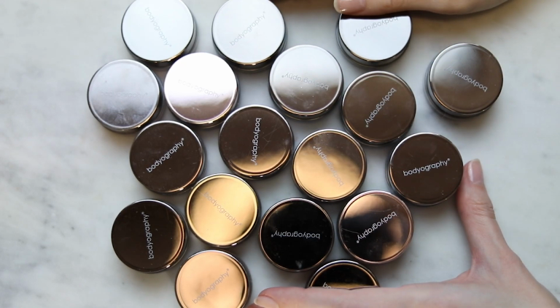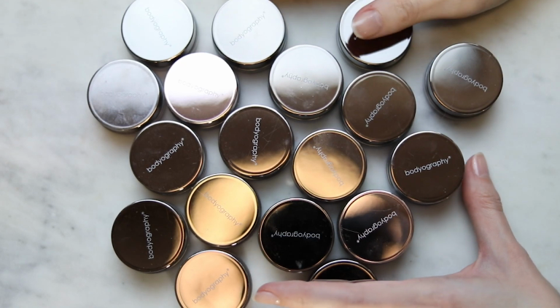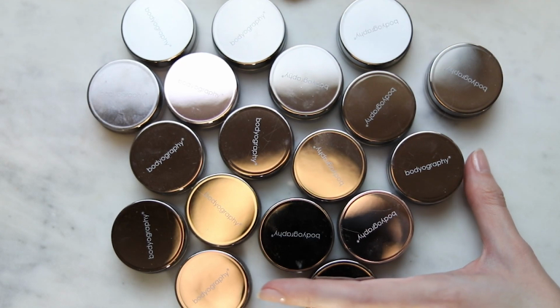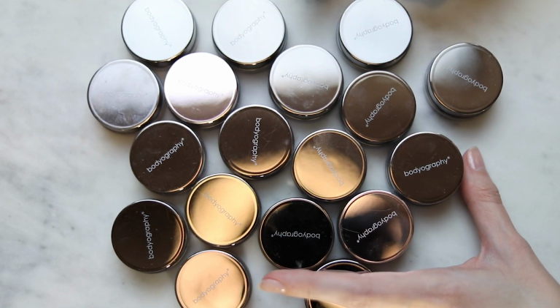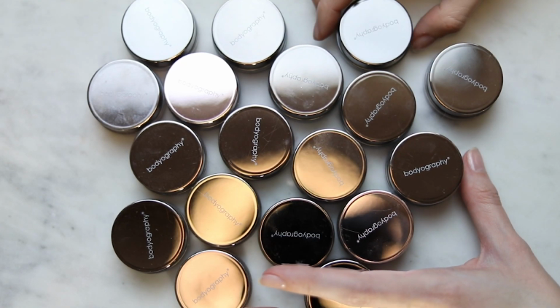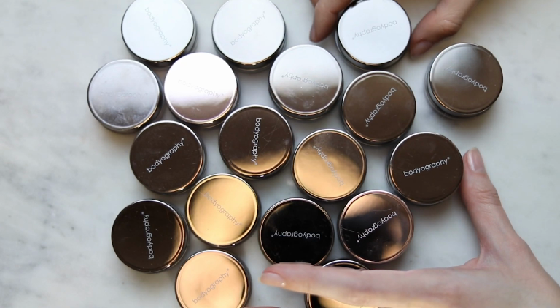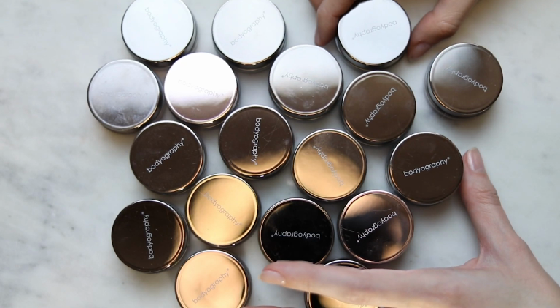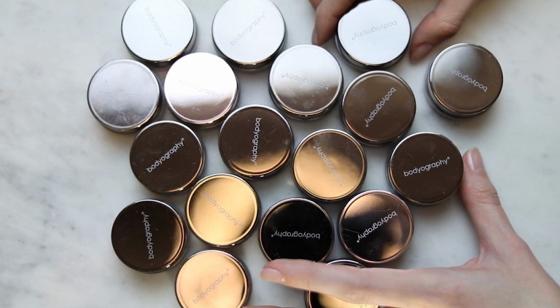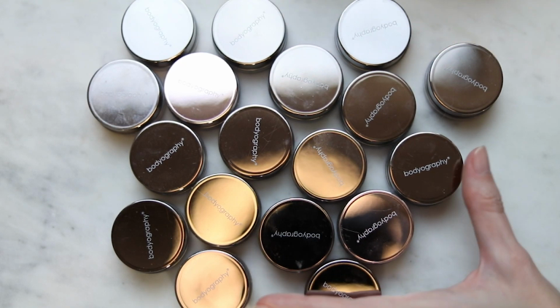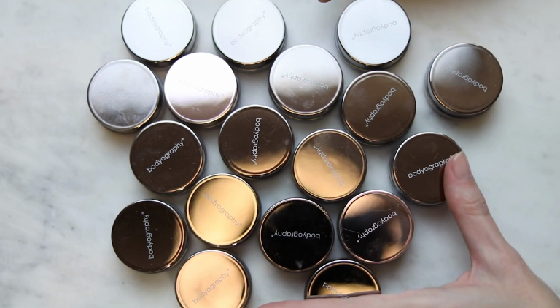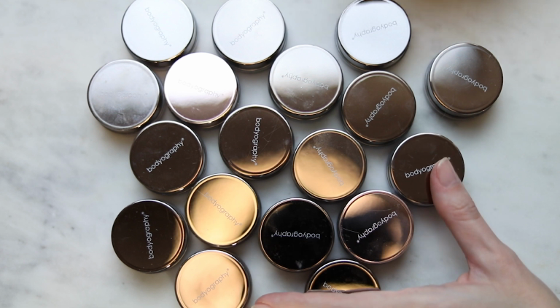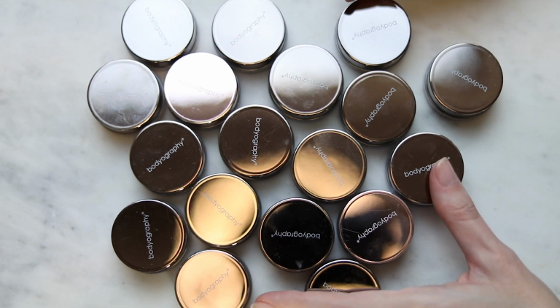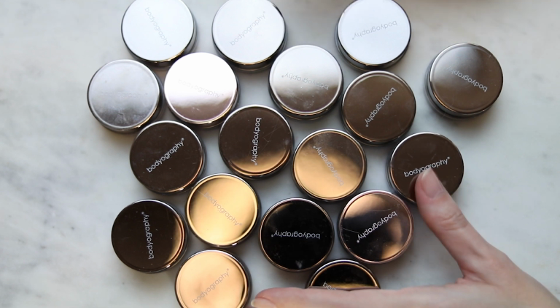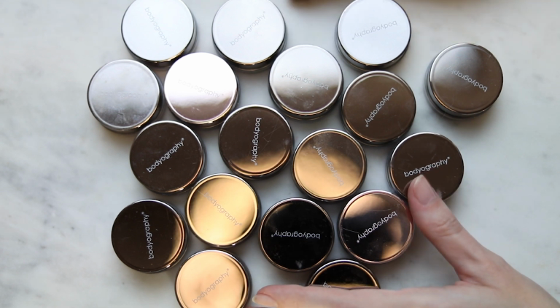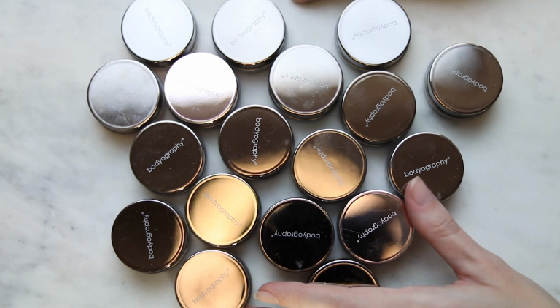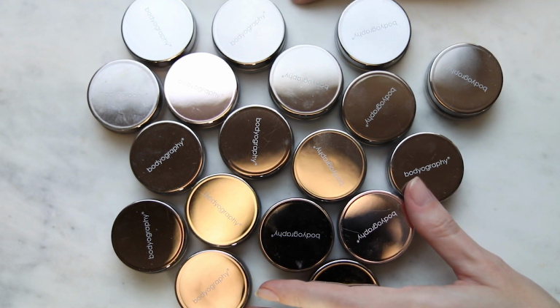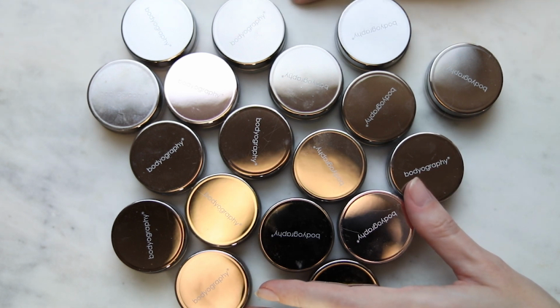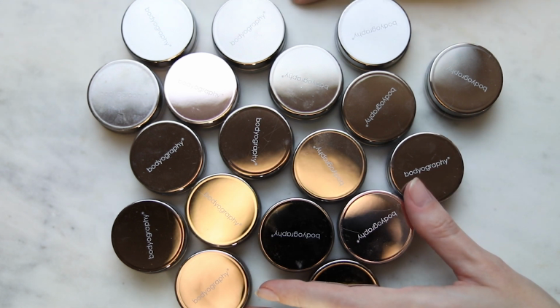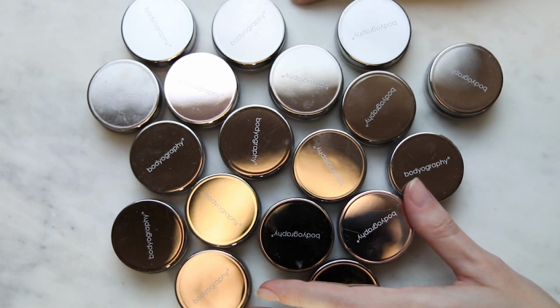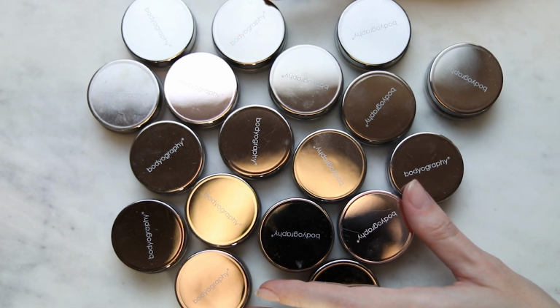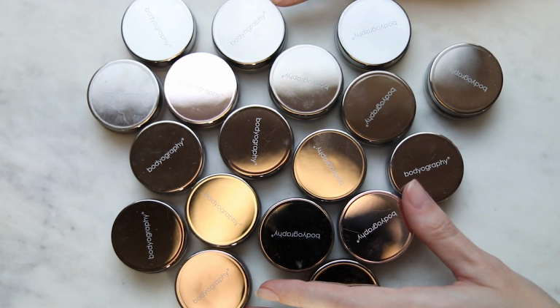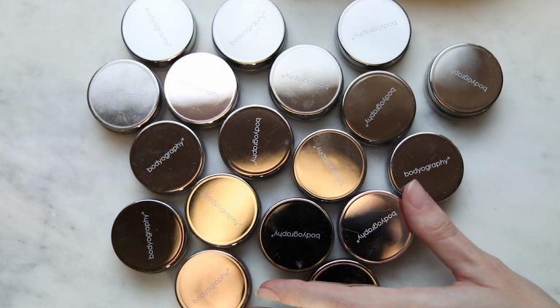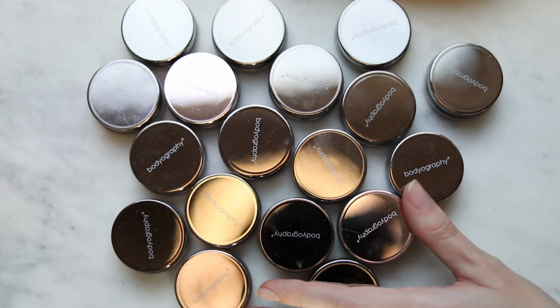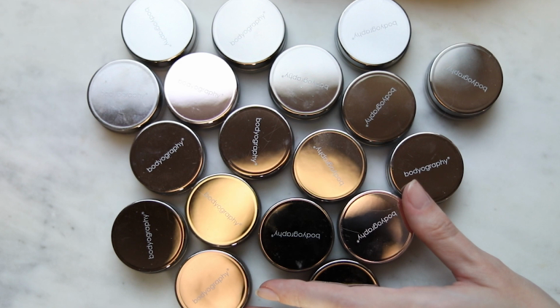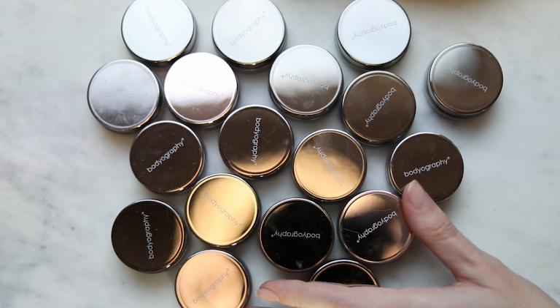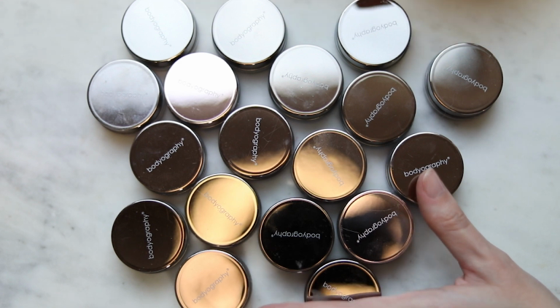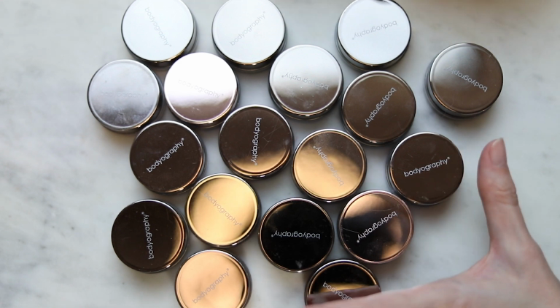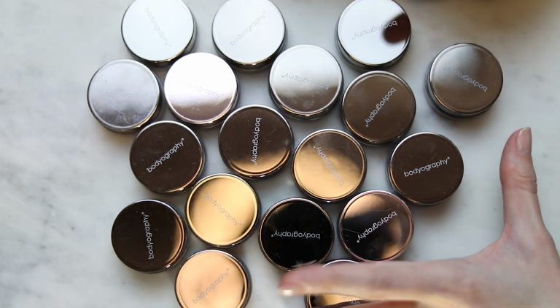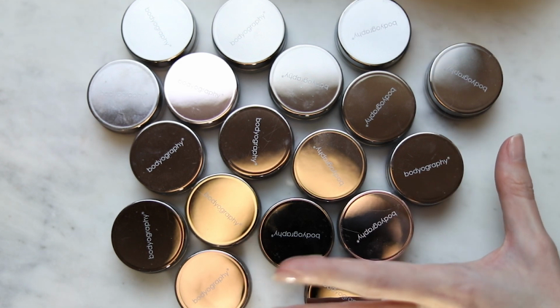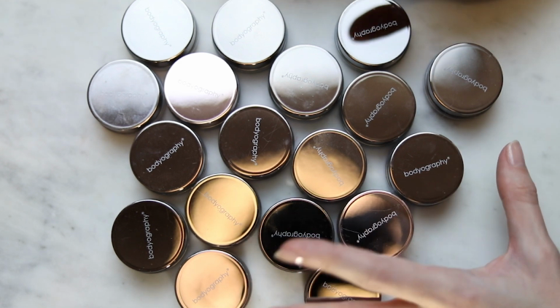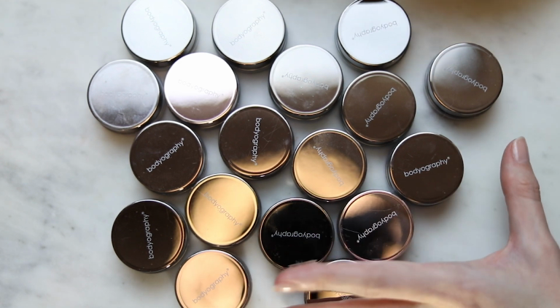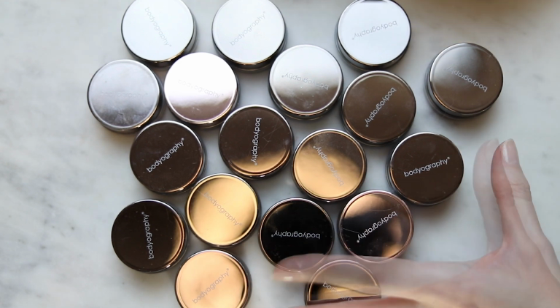Hi! Today I'm going to be swatching the Bodyography Glitter Pigments. I believe I have all the shades apart from the four new ones that they released earlier this year or last year. I think I have like all of their original lineup.